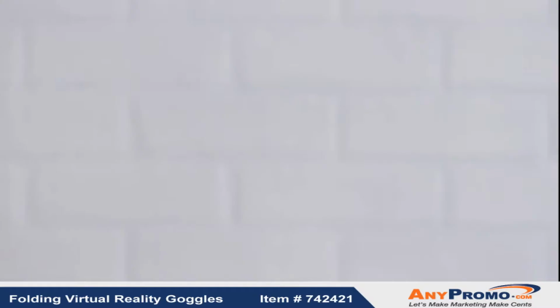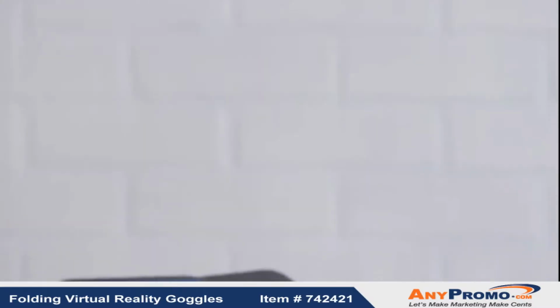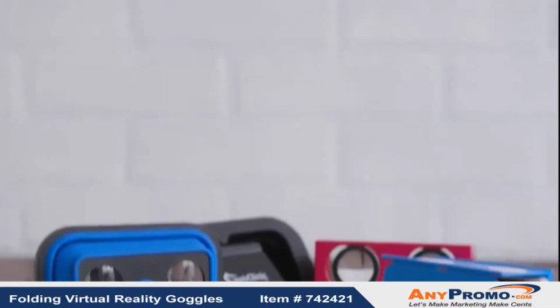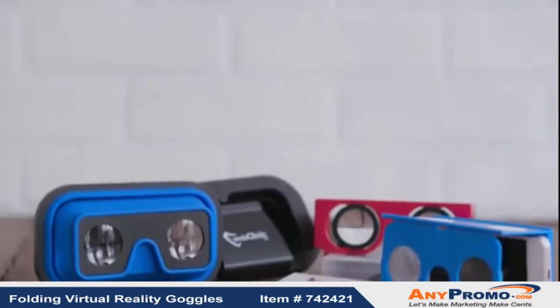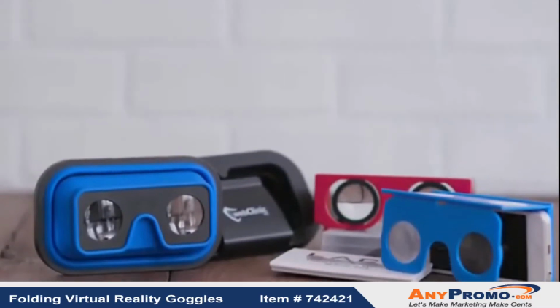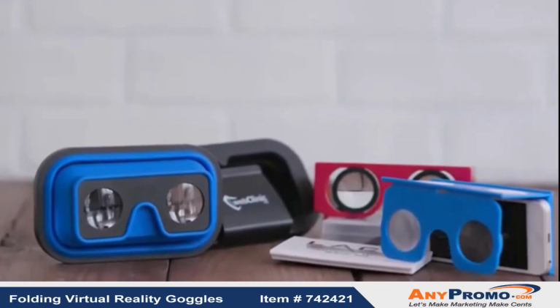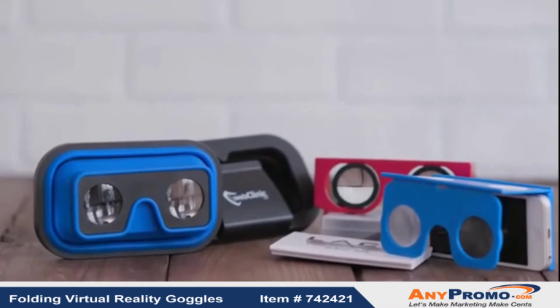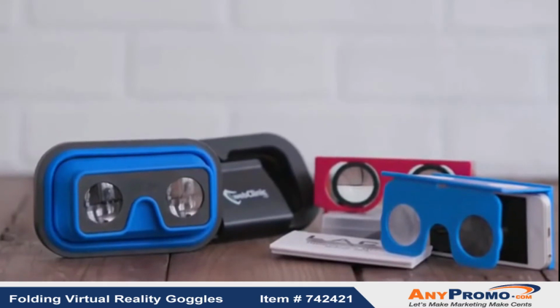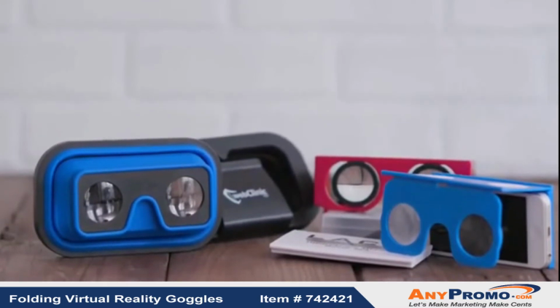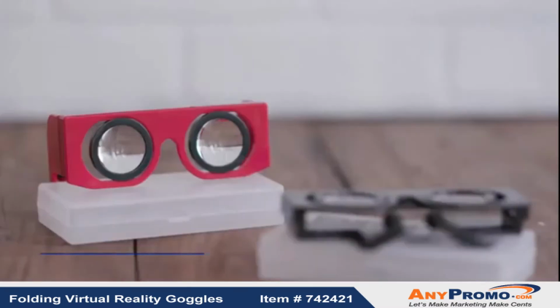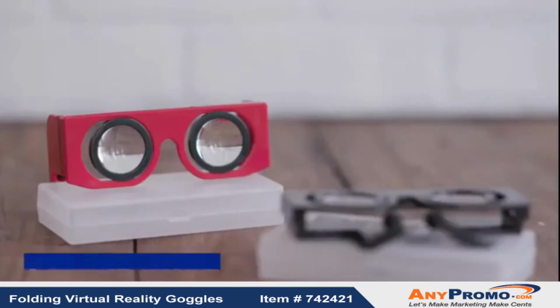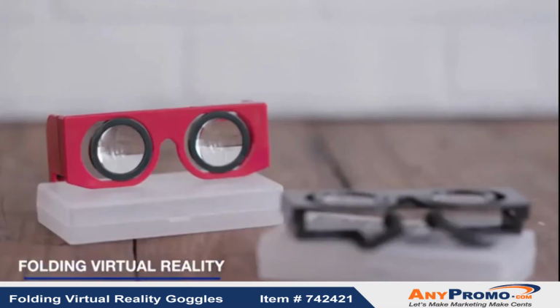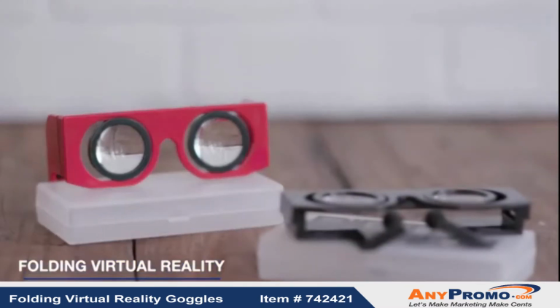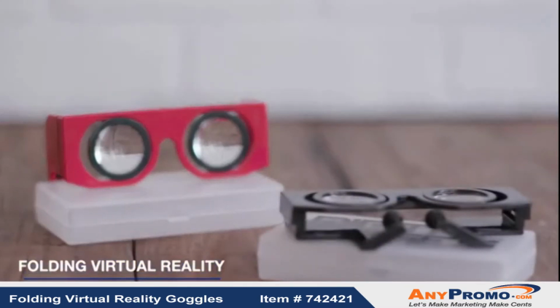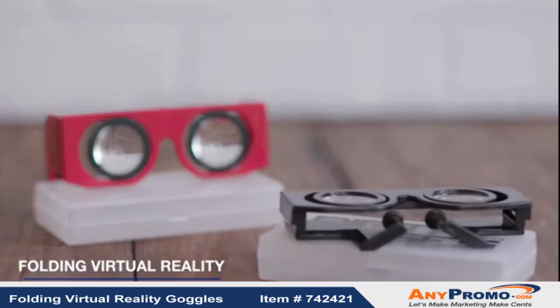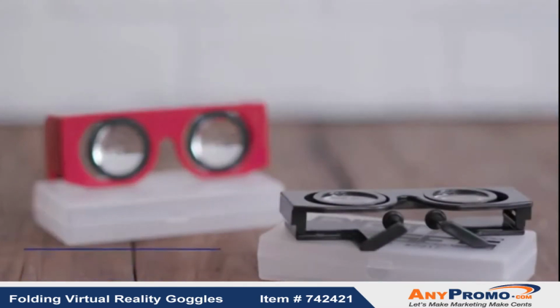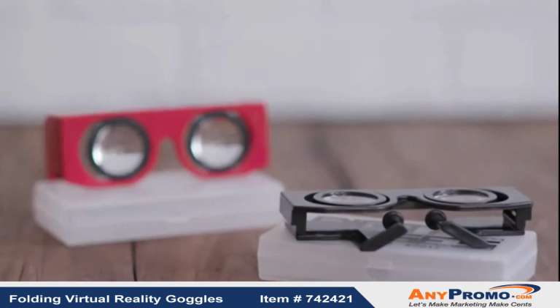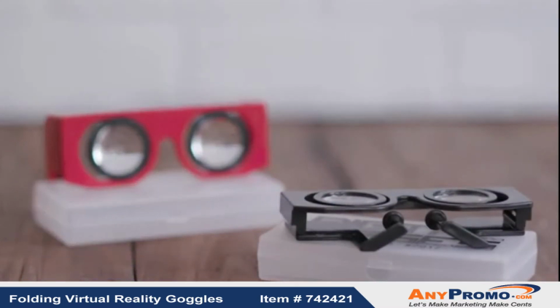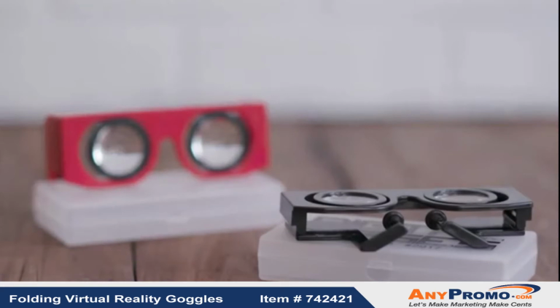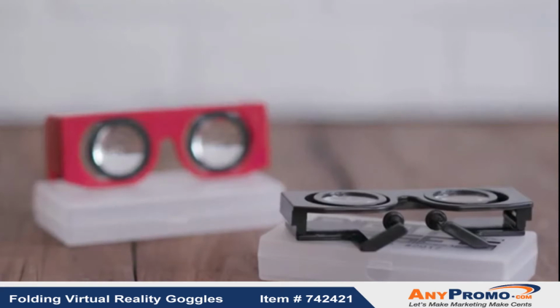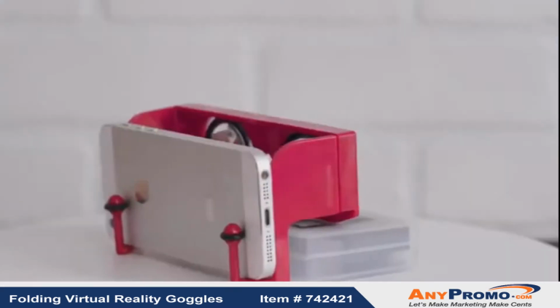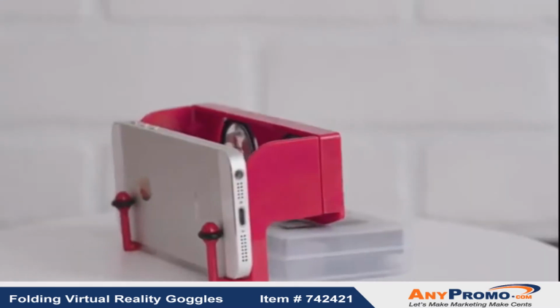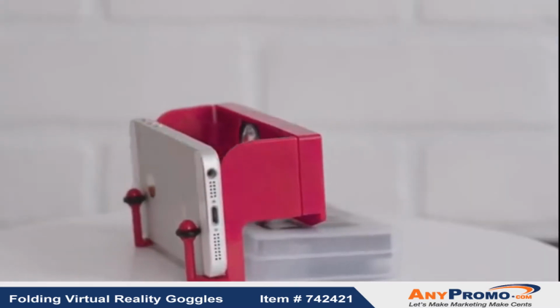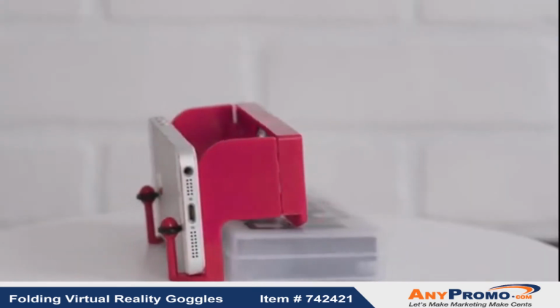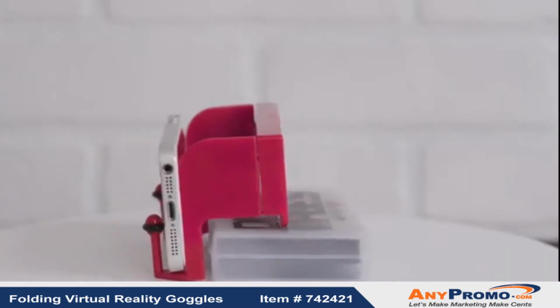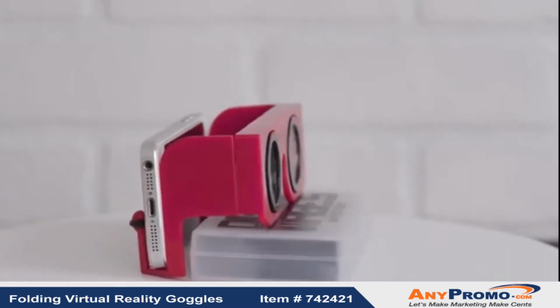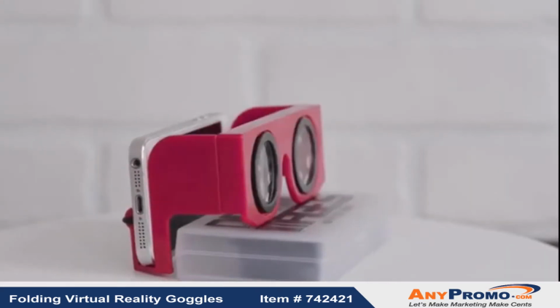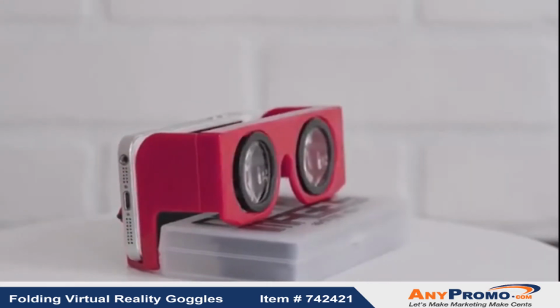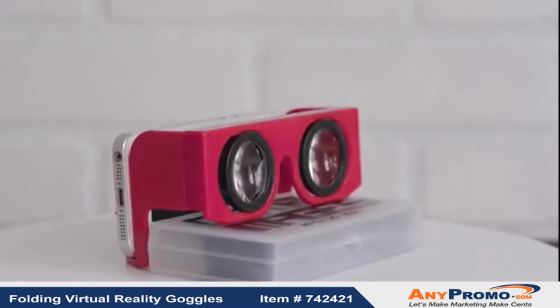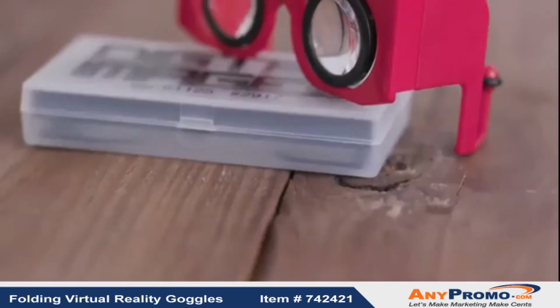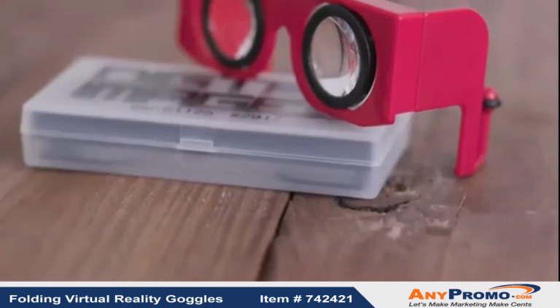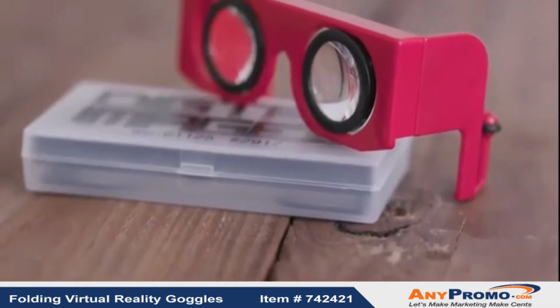The future is here with these virtual reality line of products. Experience 3D and virtual reality with the folding virtual reality goggles. These goggles work easily with phones between four to five inches and are made of a hard durable plastic.